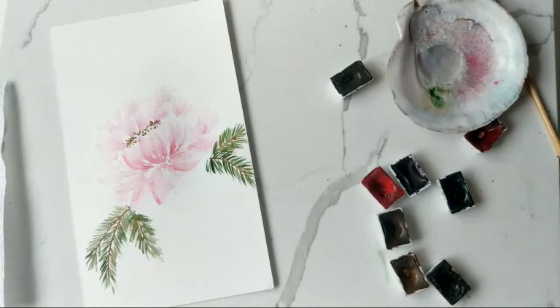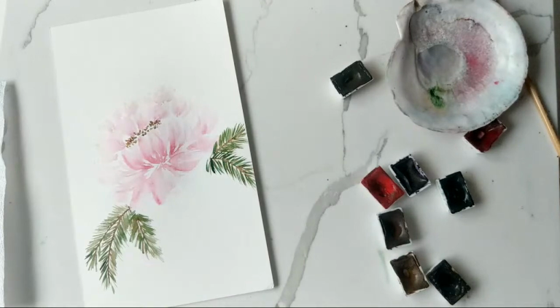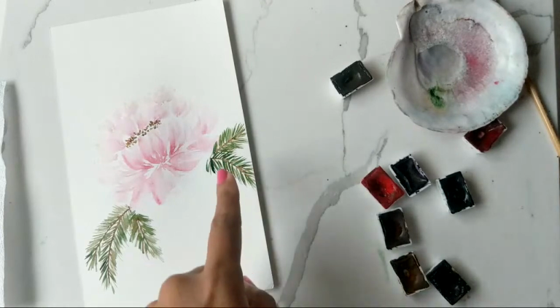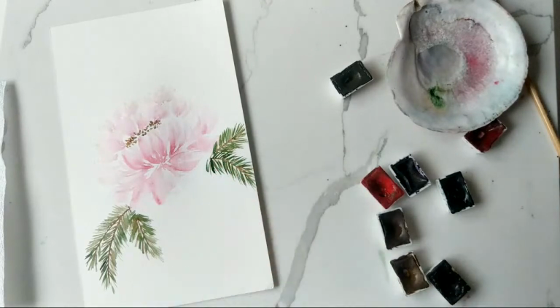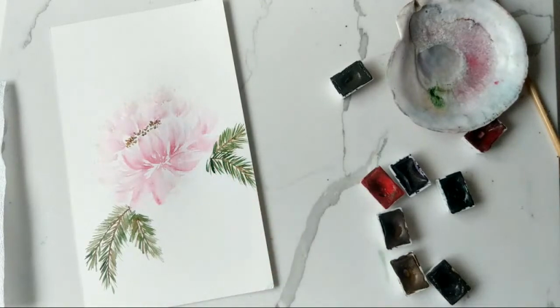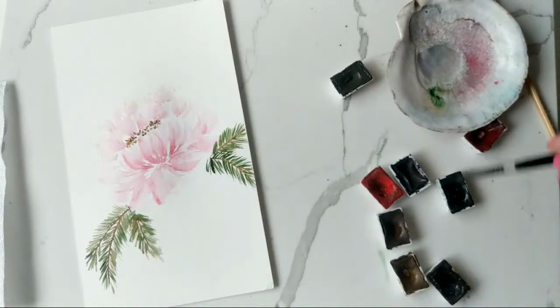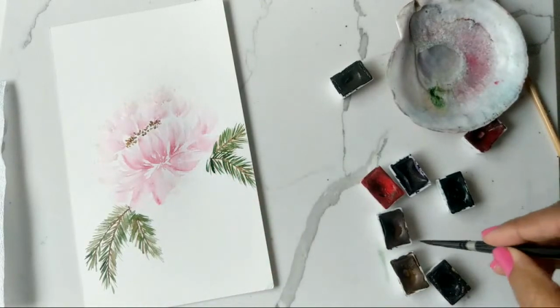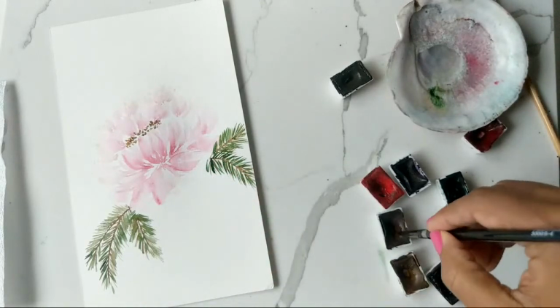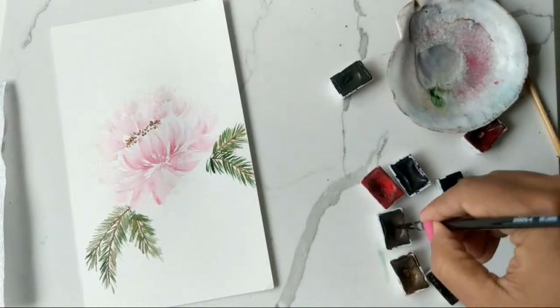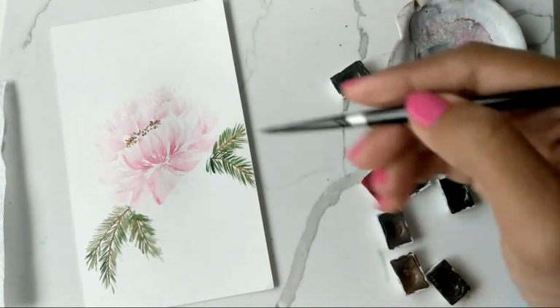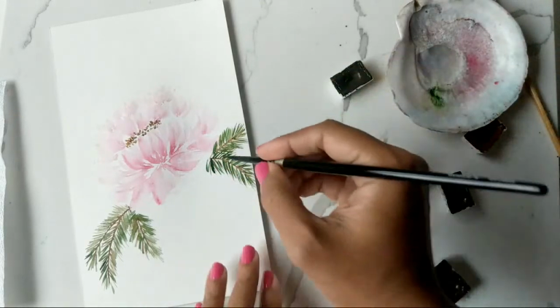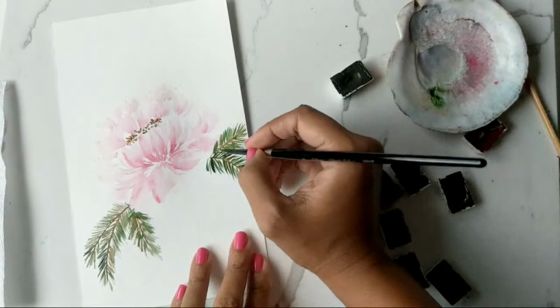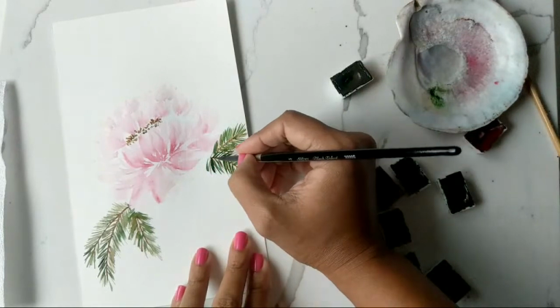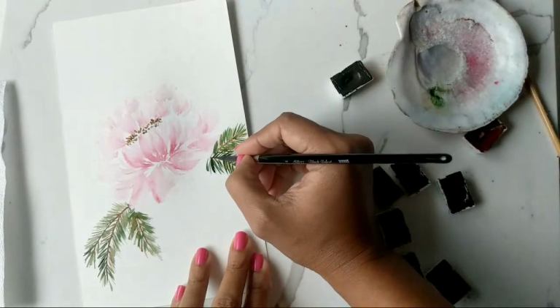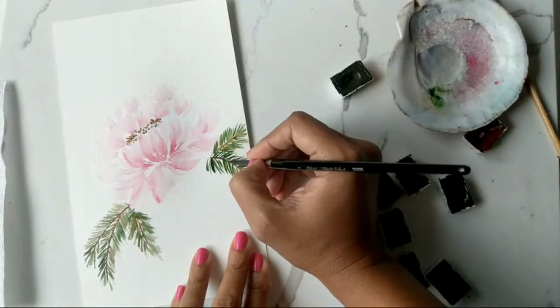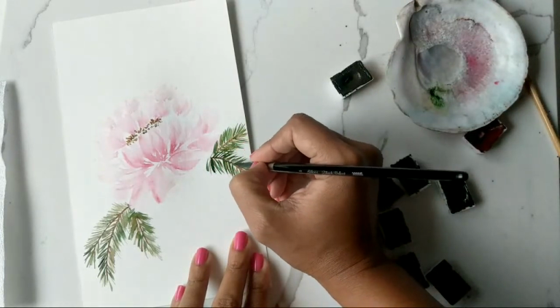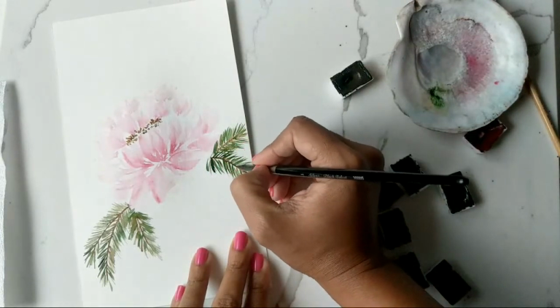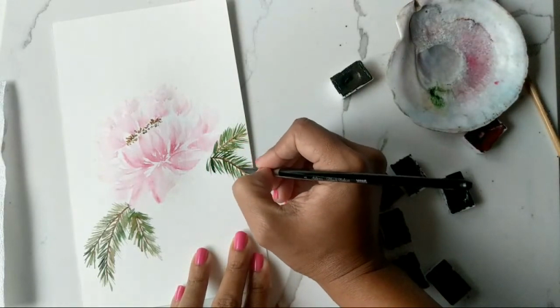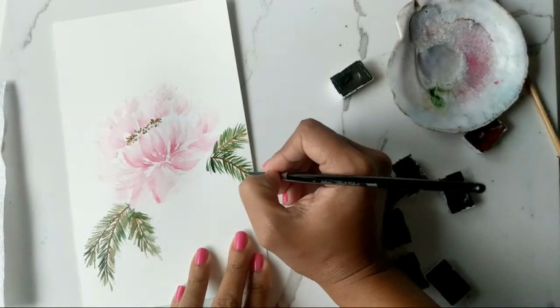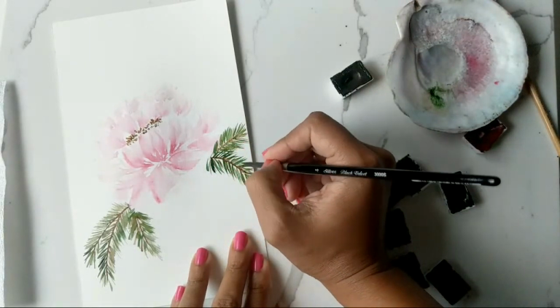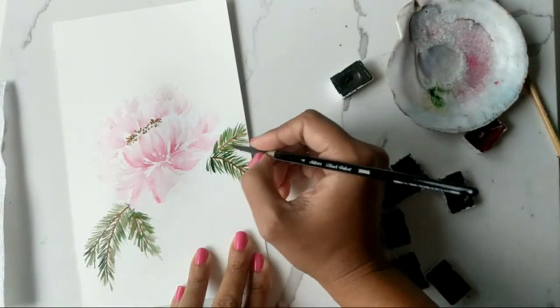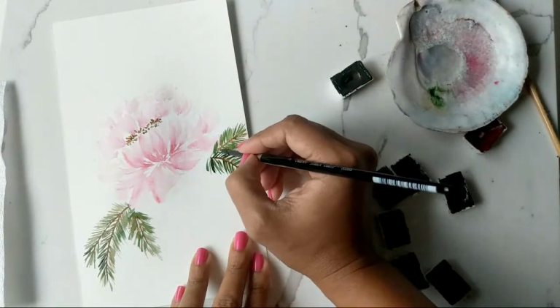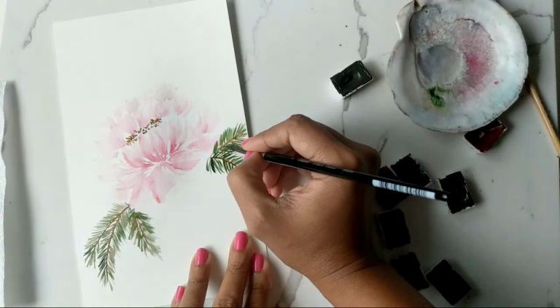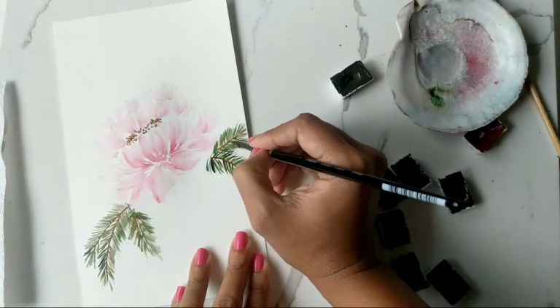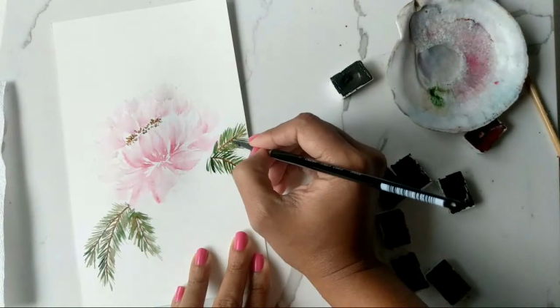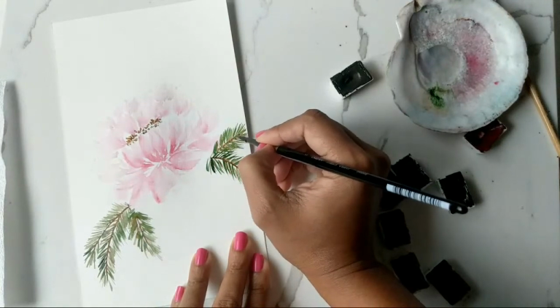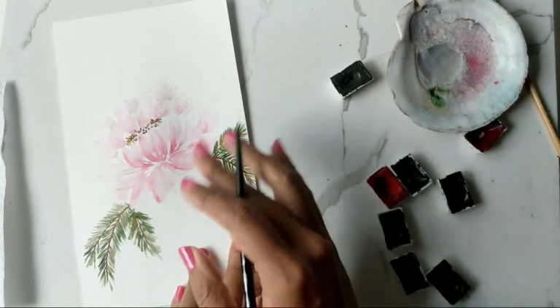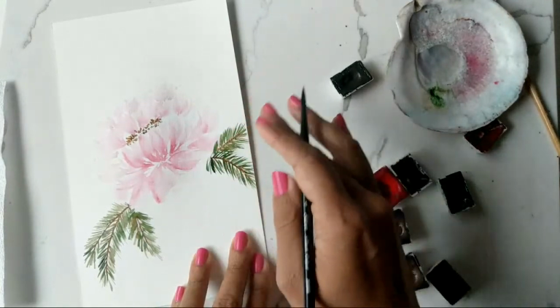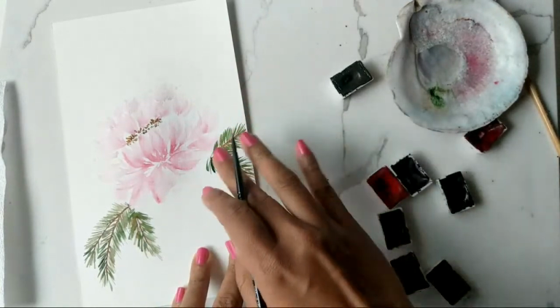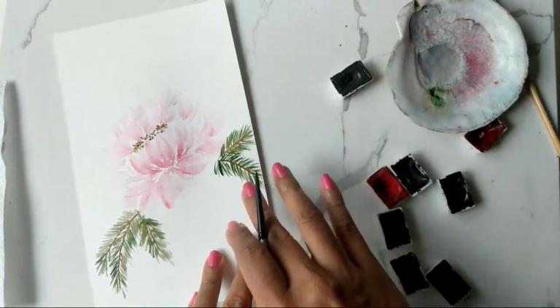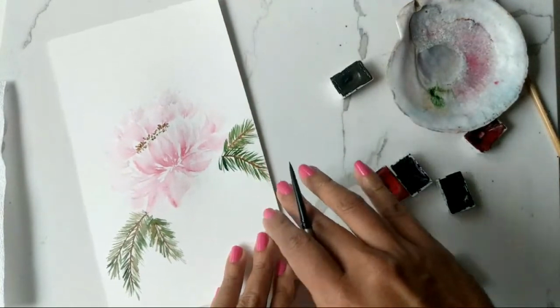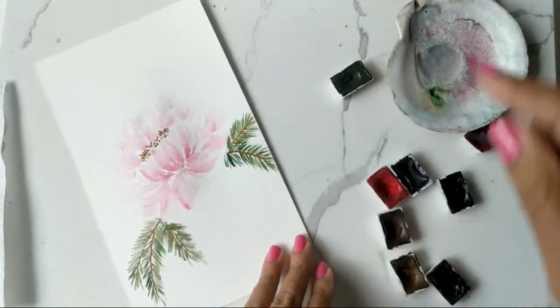Then doing another one over here — same shape, tapered at the top or bottom — loosely creating that pine cone shape by just dabbing color, adding a couple of dots and spots here and there. Making sure to leave a lot of white space in between, and then we'll wait for it to dry a little bit before going further.